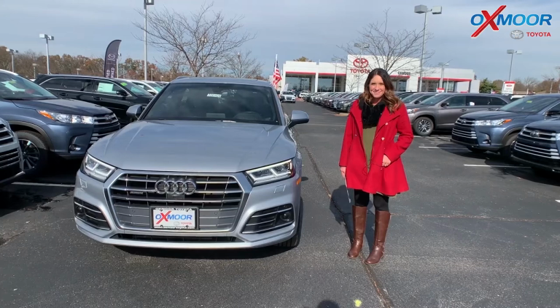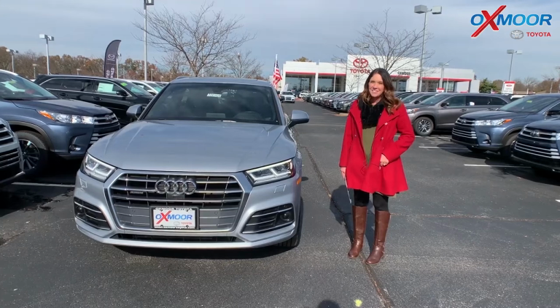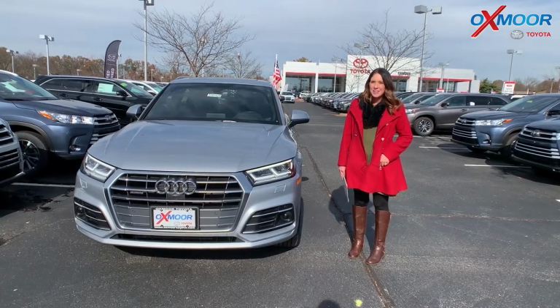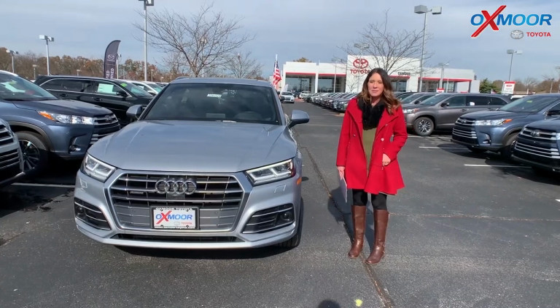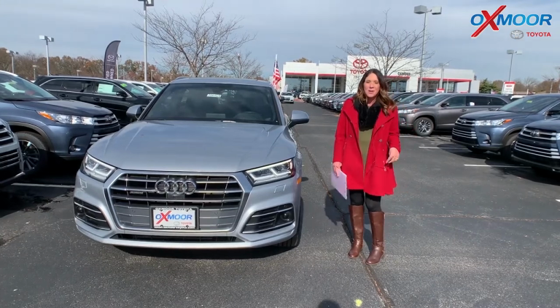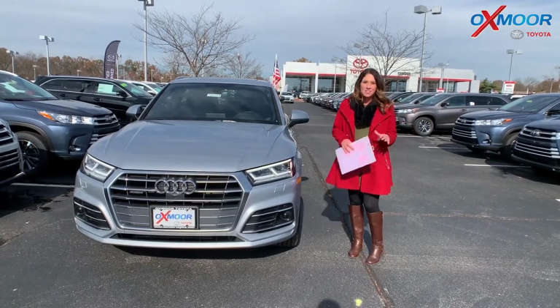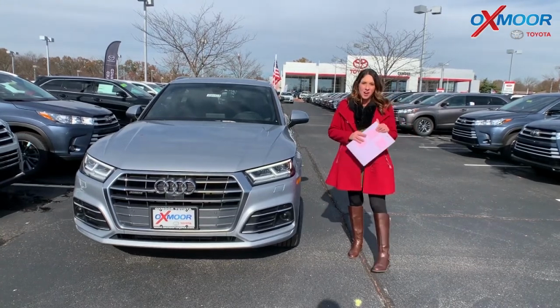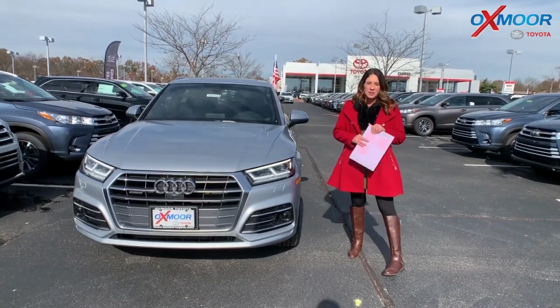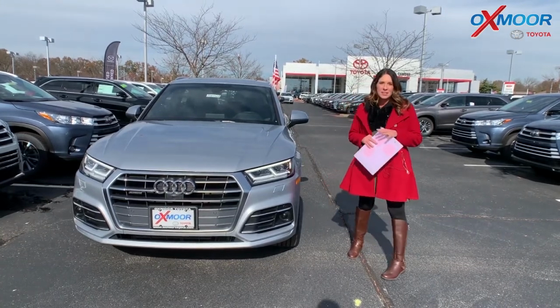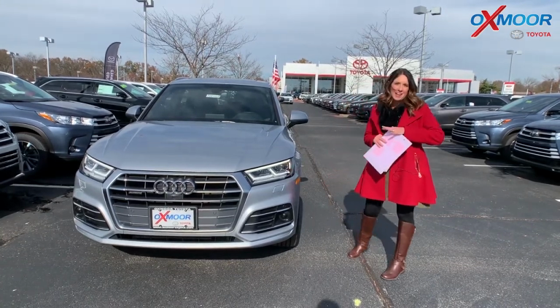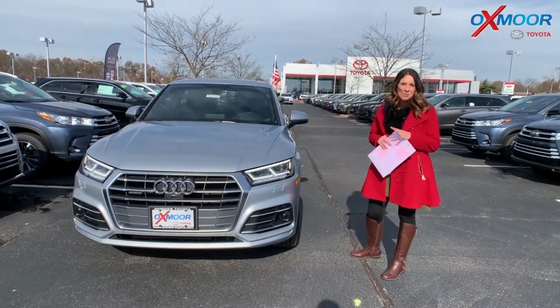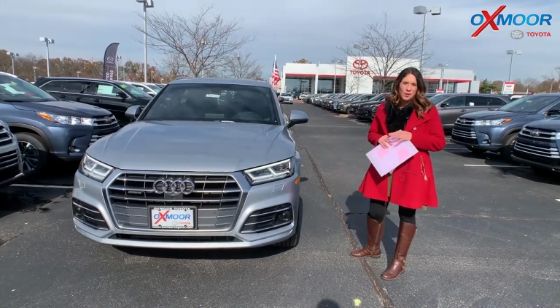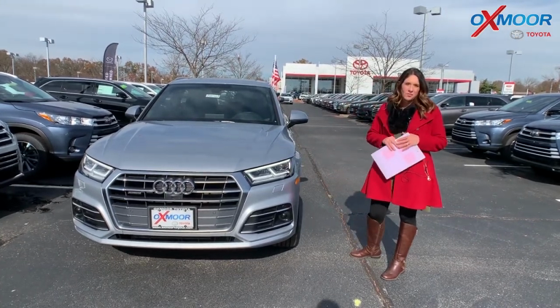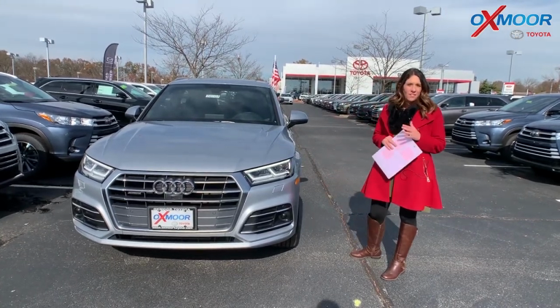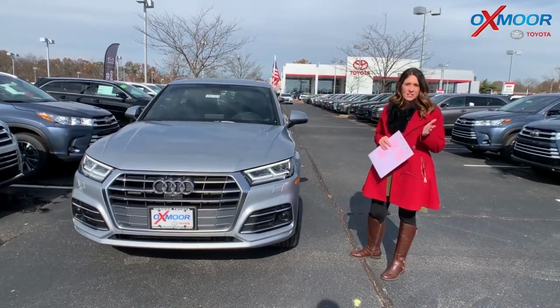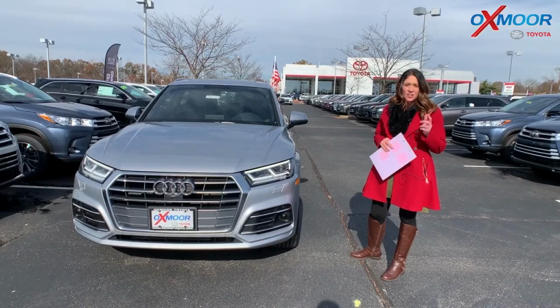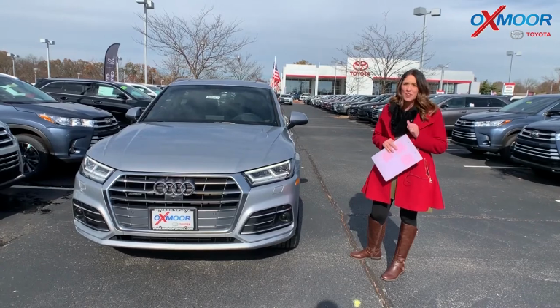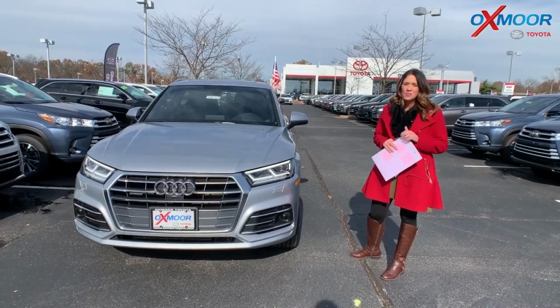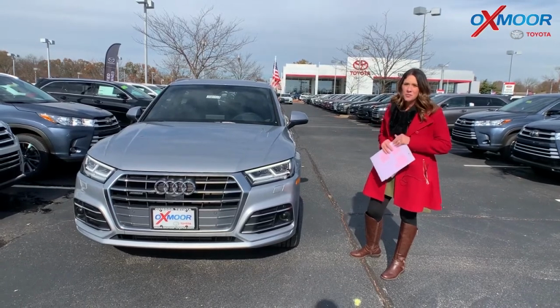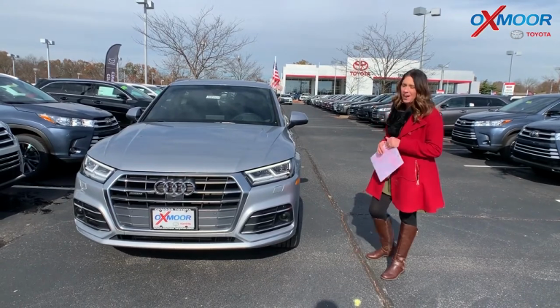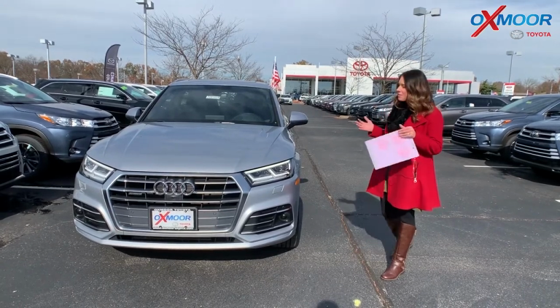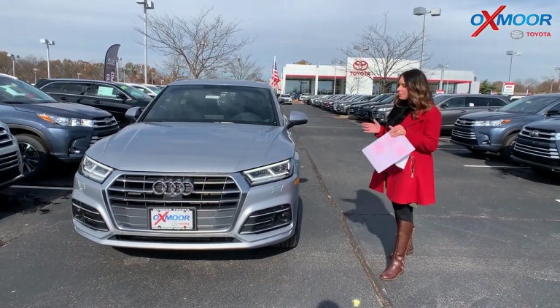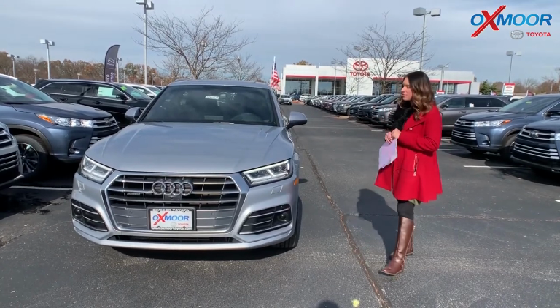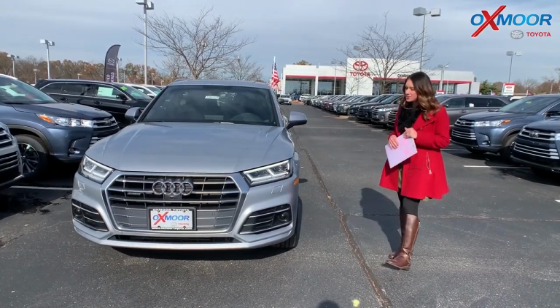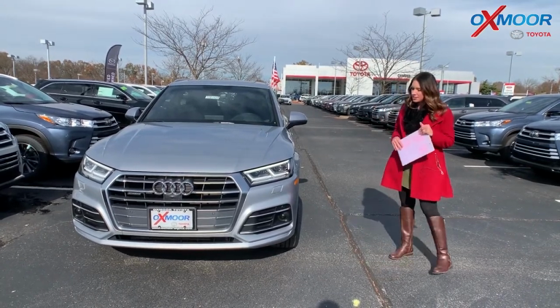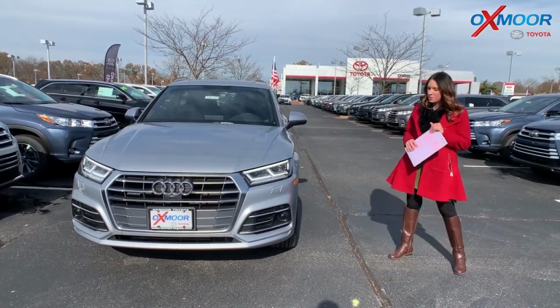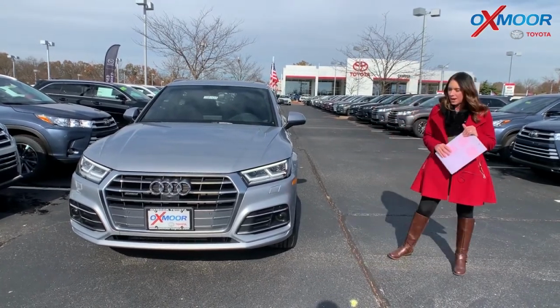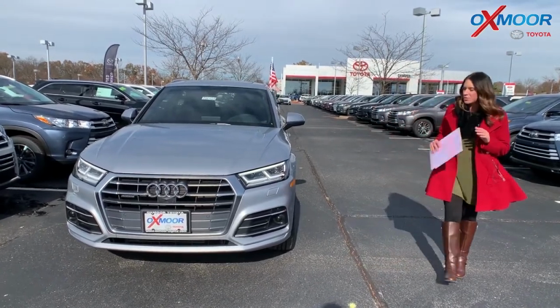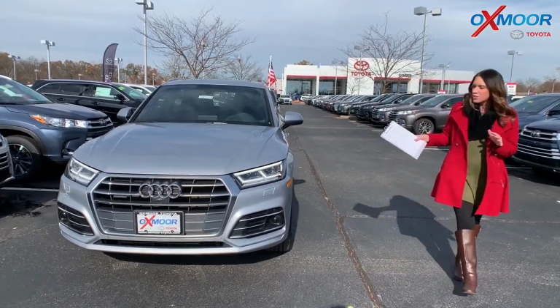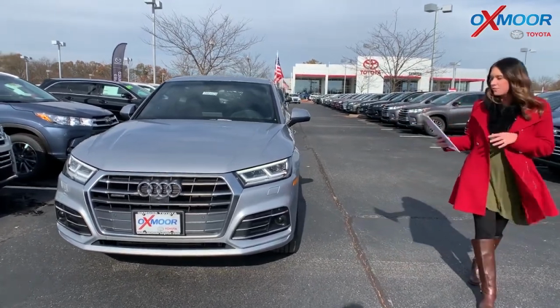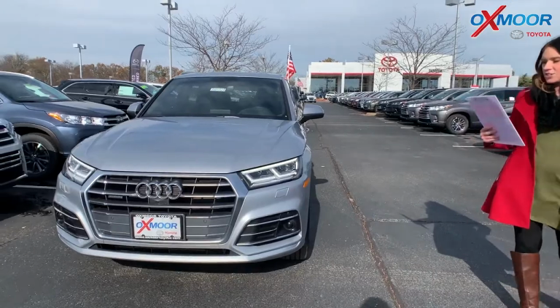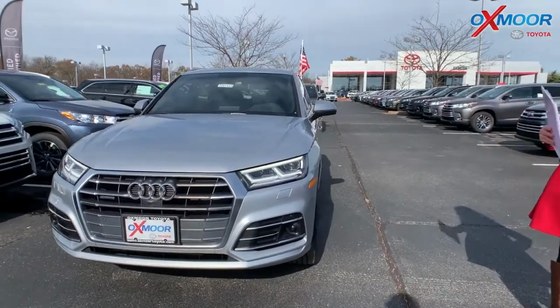Hey everyone, it's Gabrielle with Oxmoor Audi Group. I'm here today at Oxmoor Toyota for our Facebook Used Vehicles of the Week. I have three pre-owned vehicles I'd like to share with you guys, so let's go over some information on this.